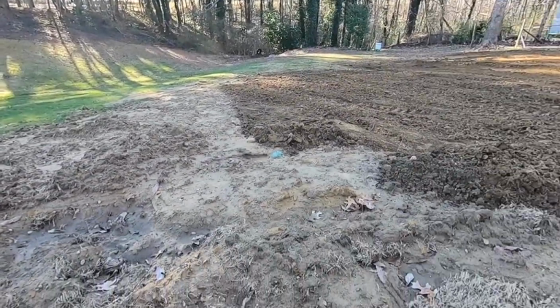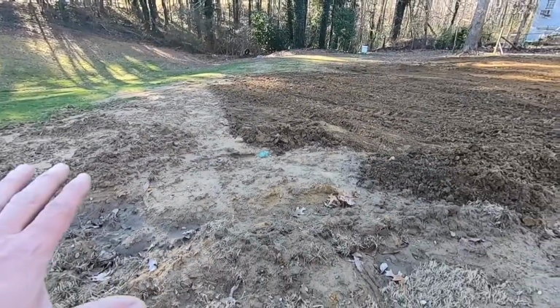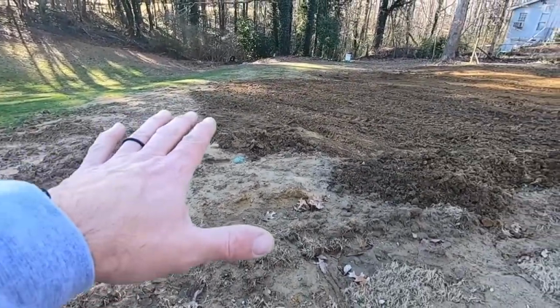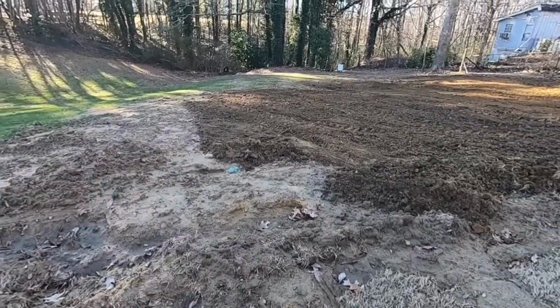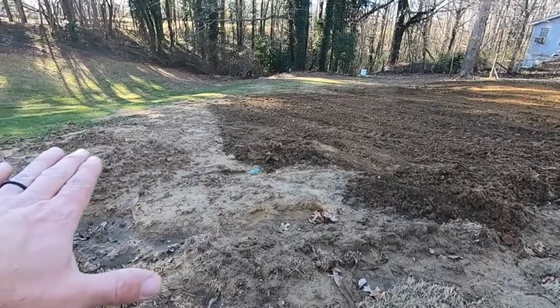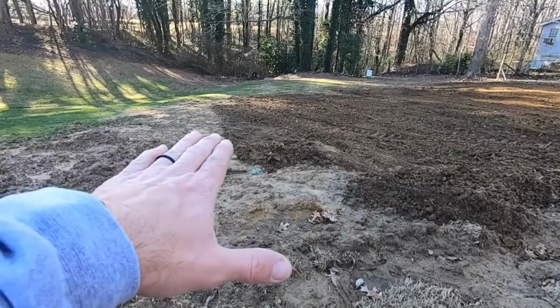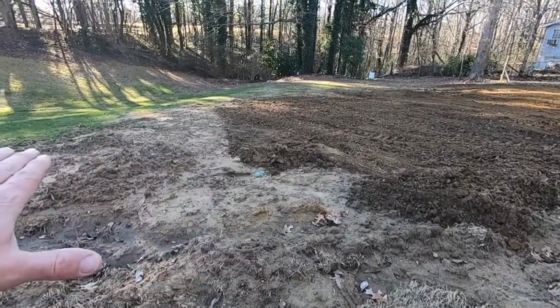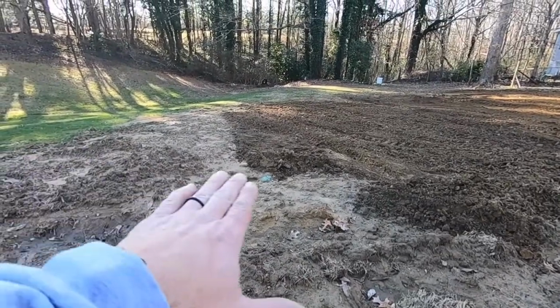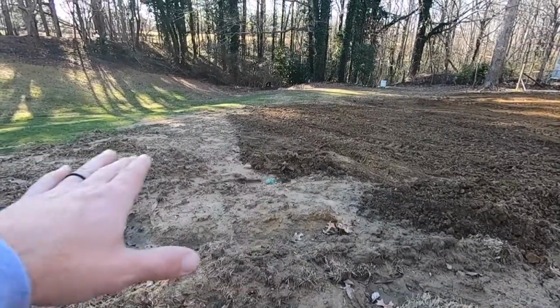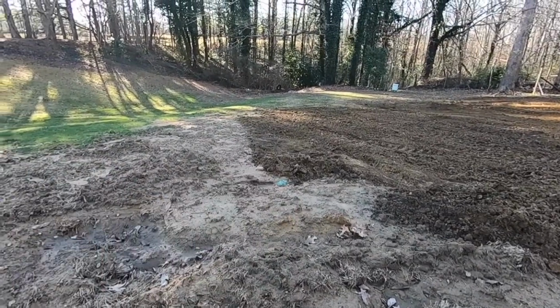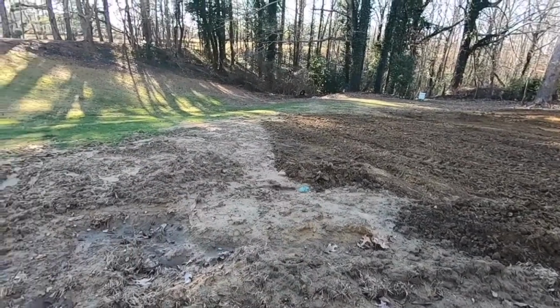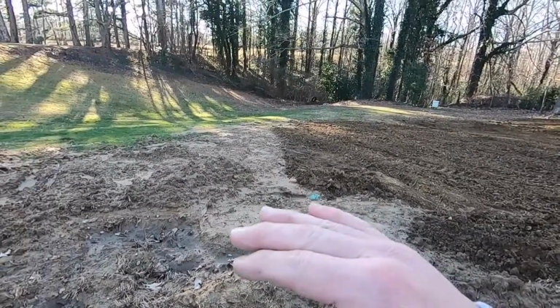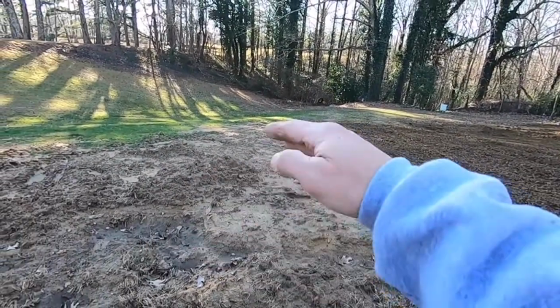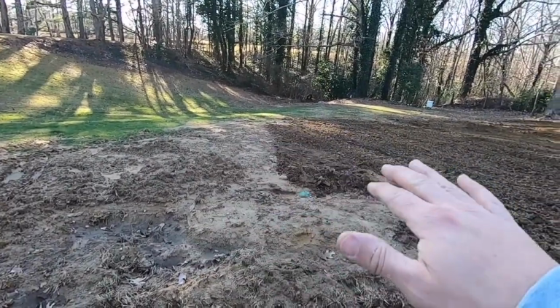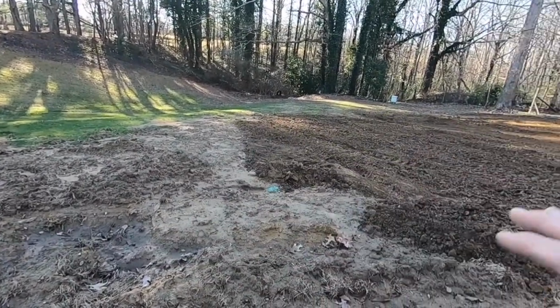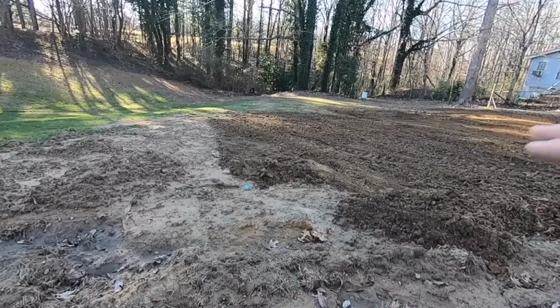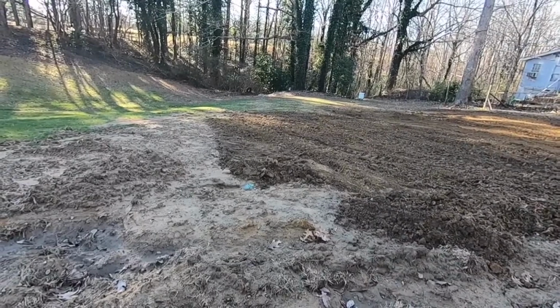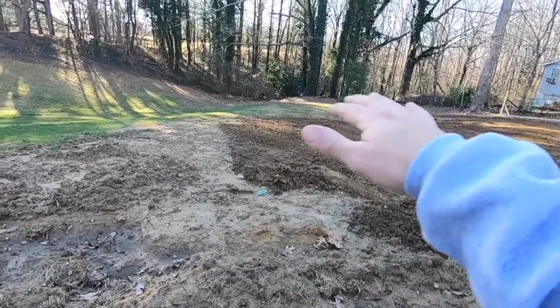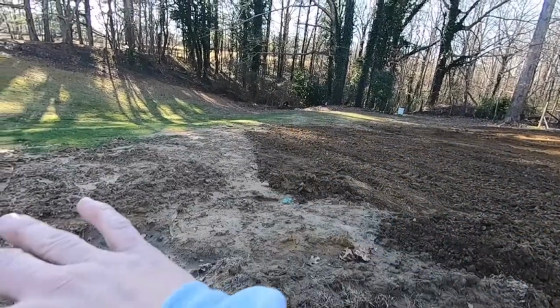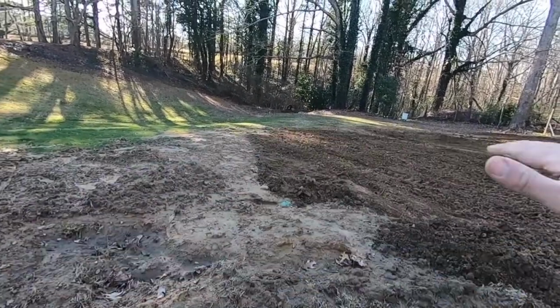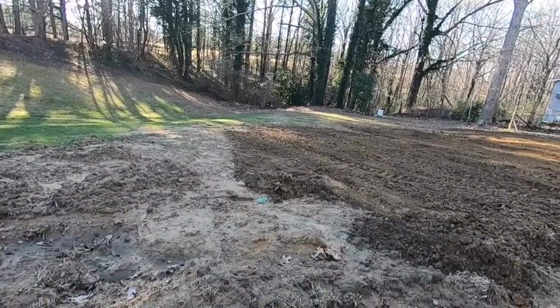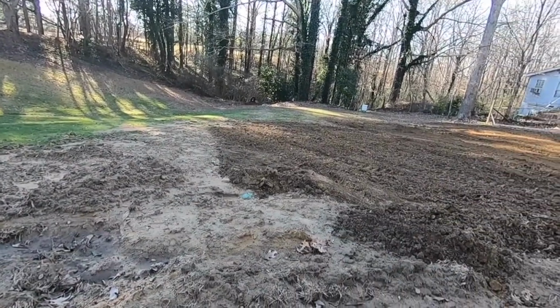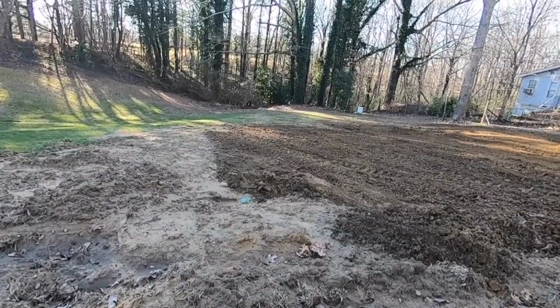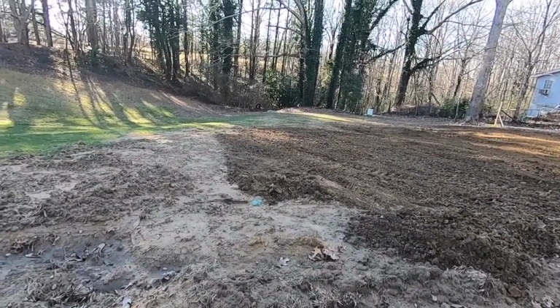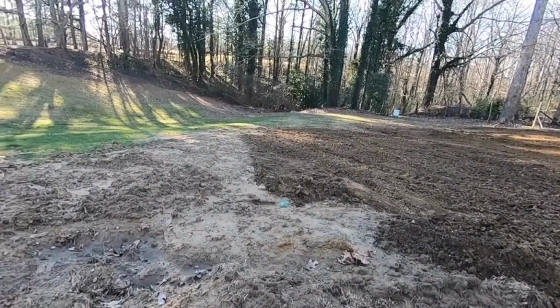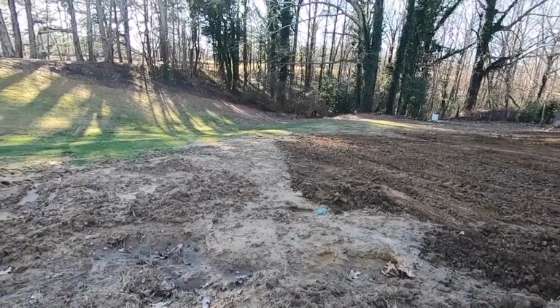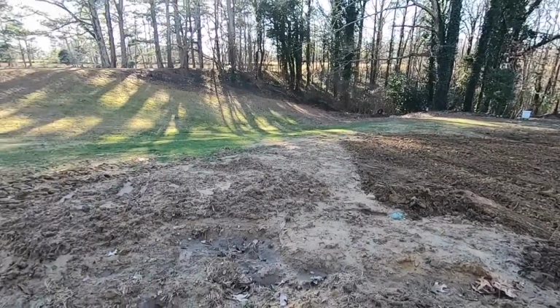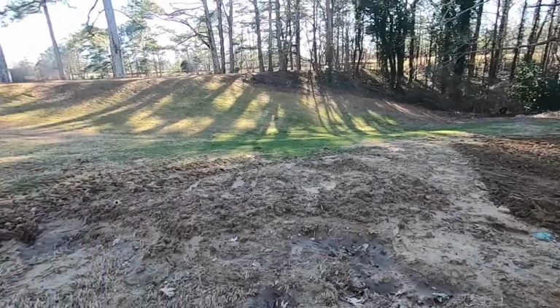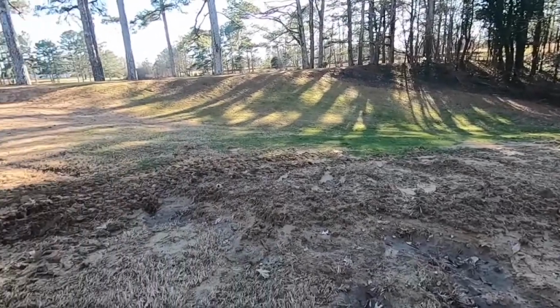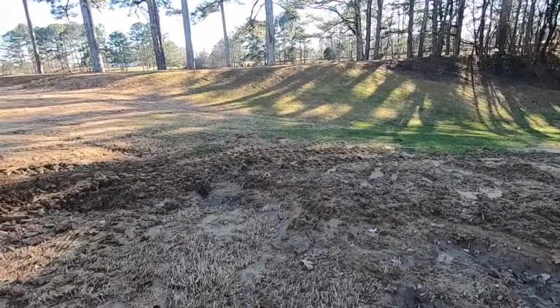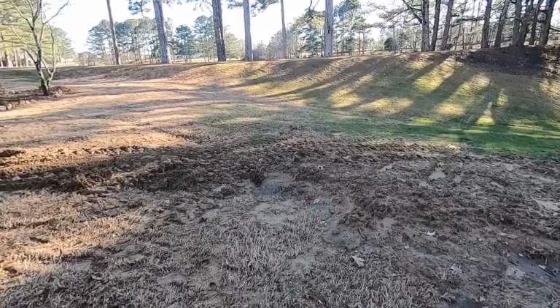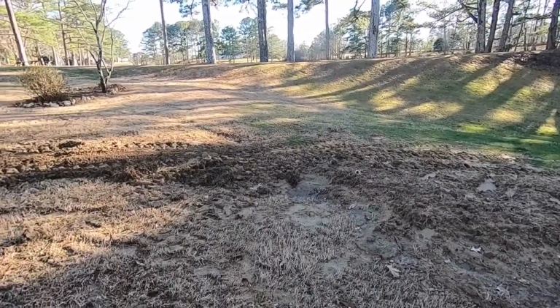I've got to get this area up here doing better. I've got the tanks here and I'm just going to taper off each side so I can mow right over this without having to stop — because the last thing I want to do is have to stop when I mow.